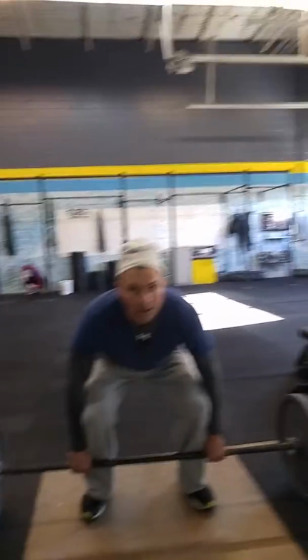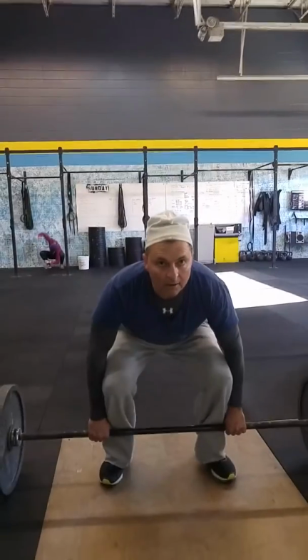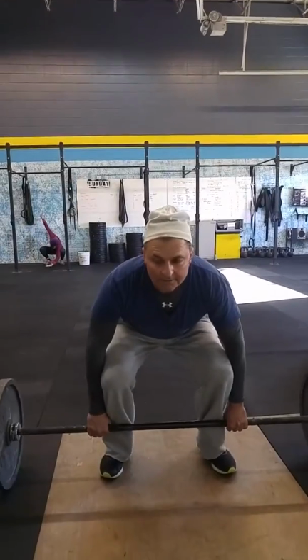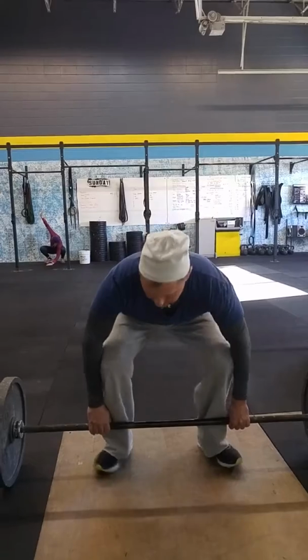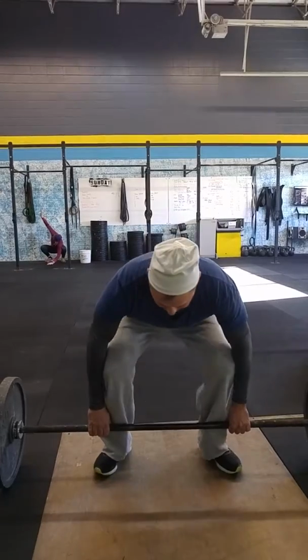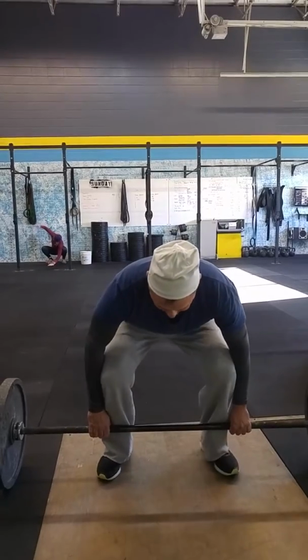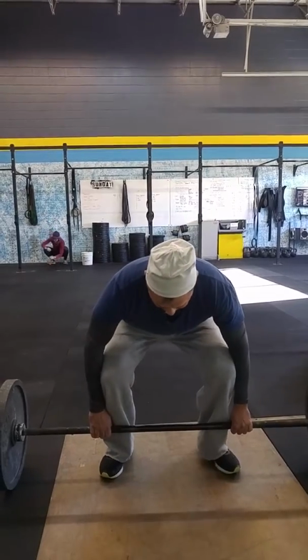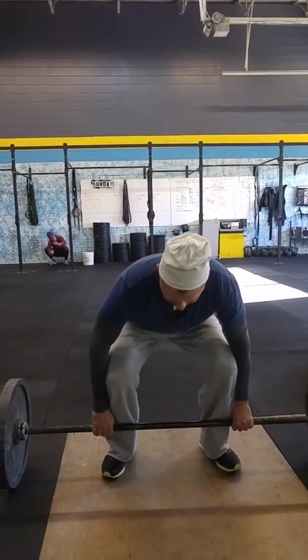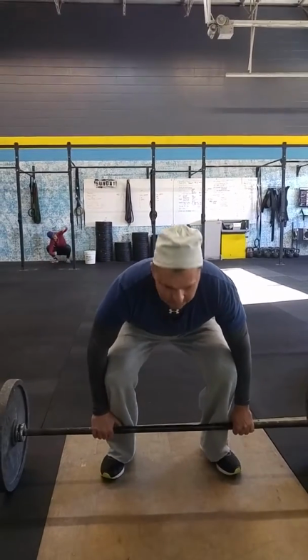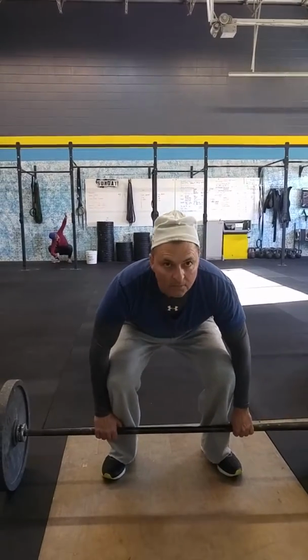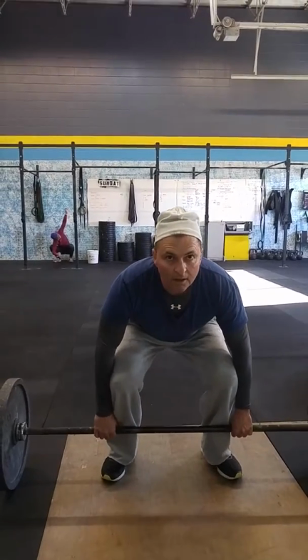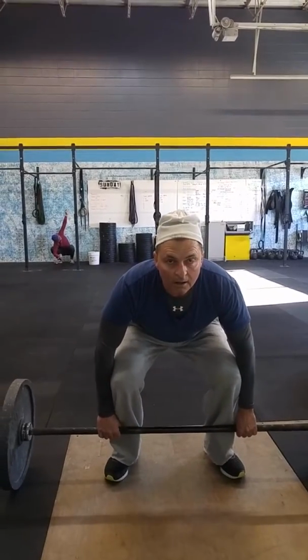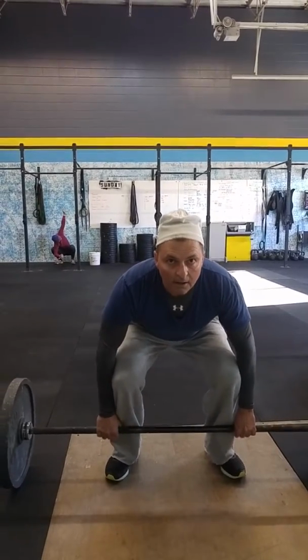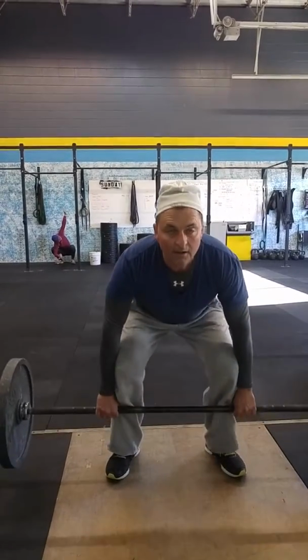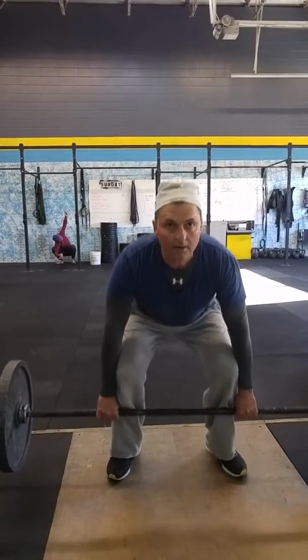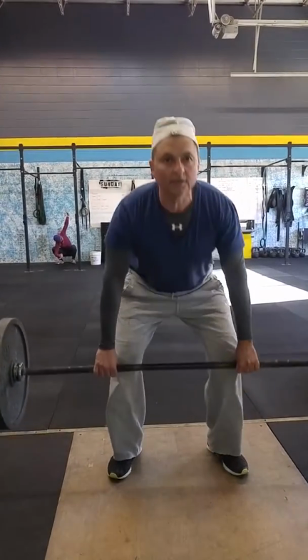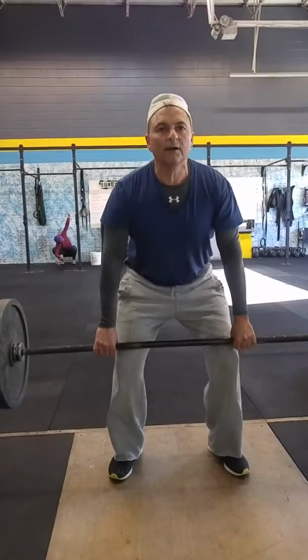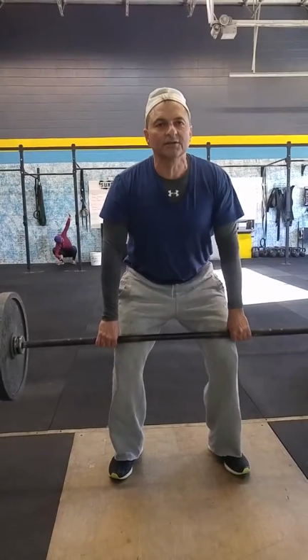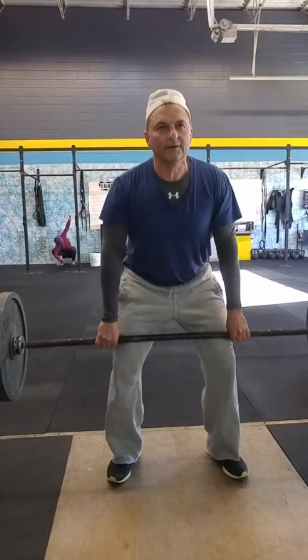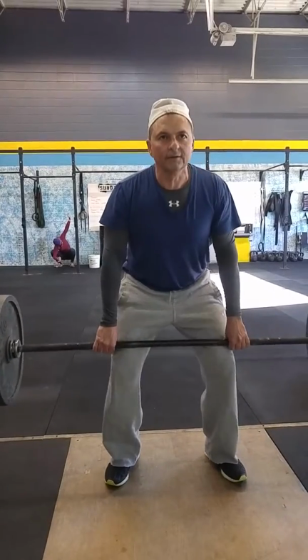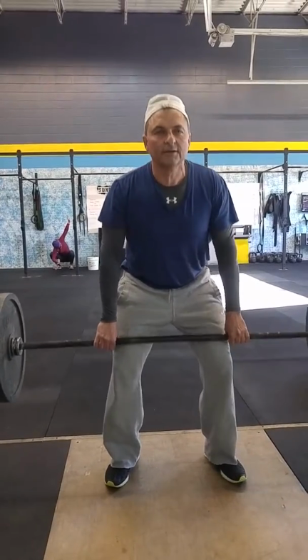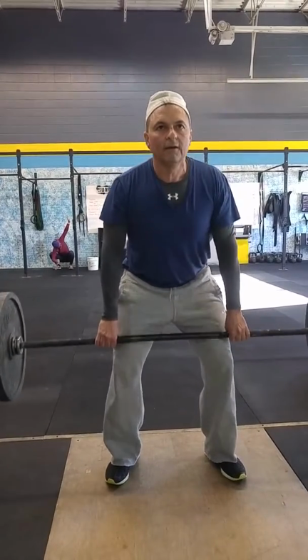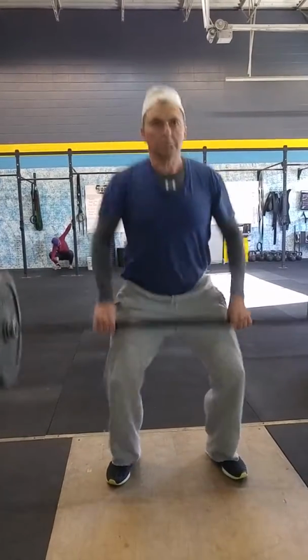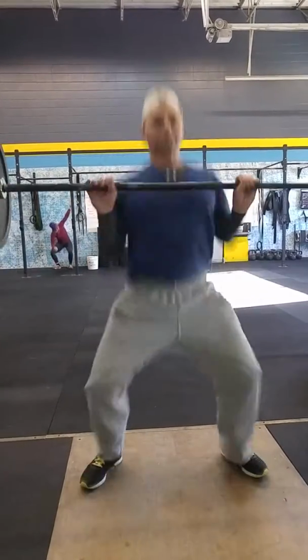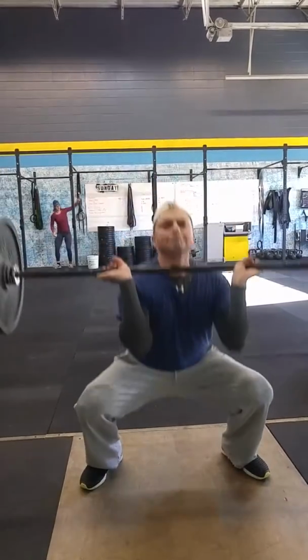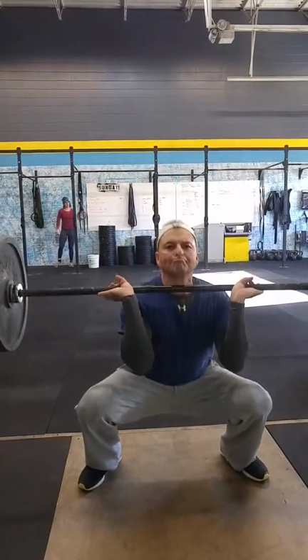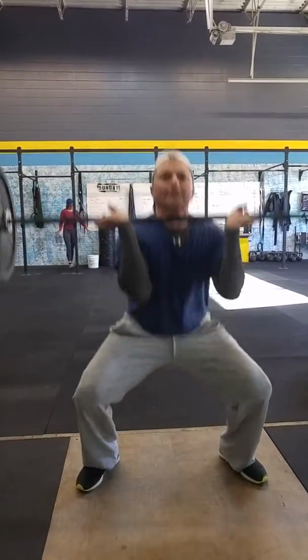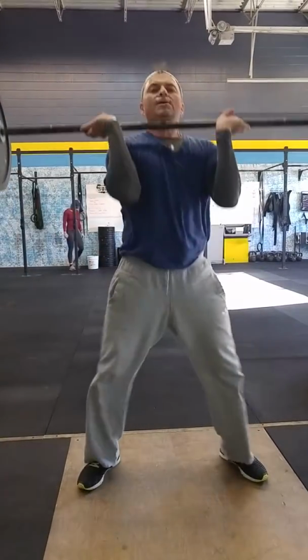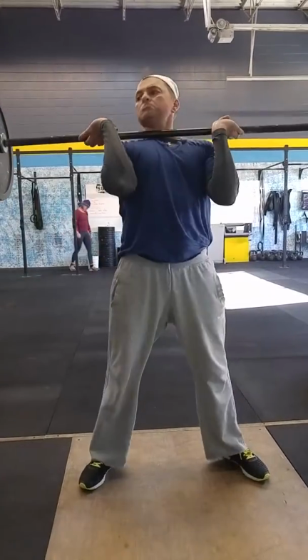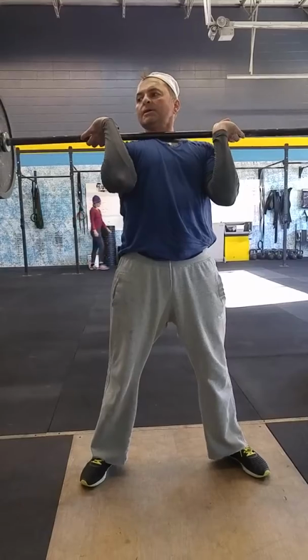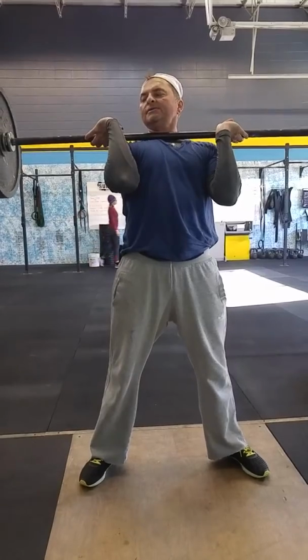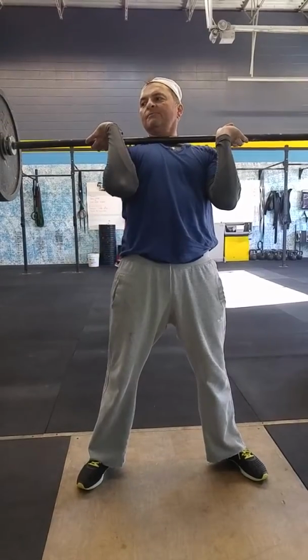Try putting your toes out a little bit more — that'll help you work. Put your knees out. I'm just going to do this. Like that, right? Kinda.